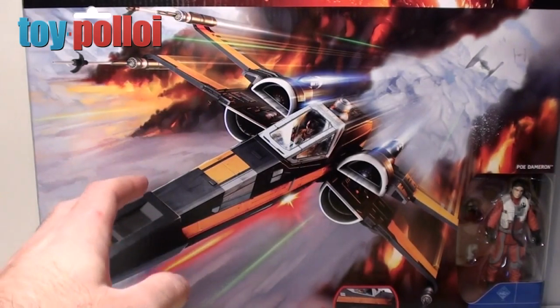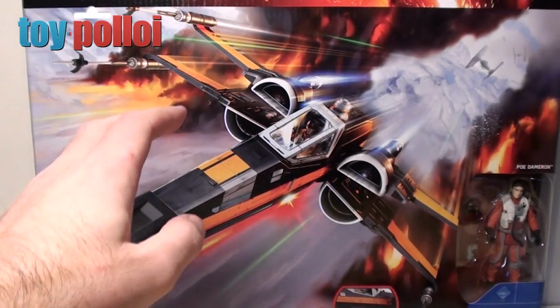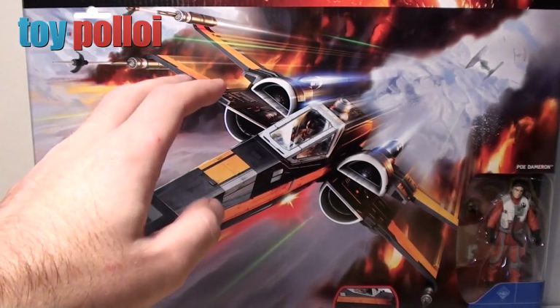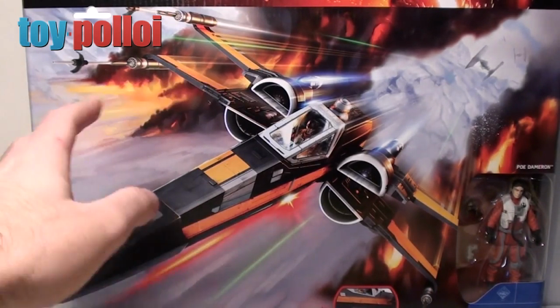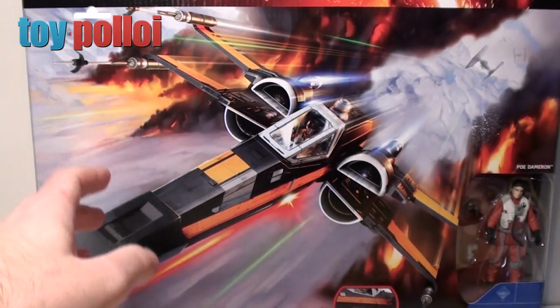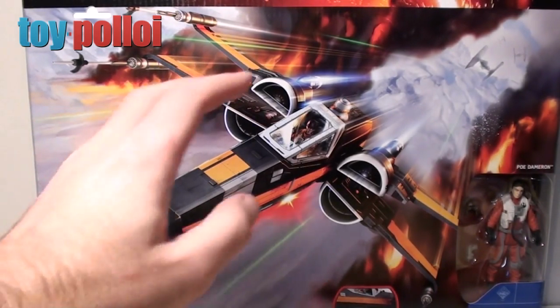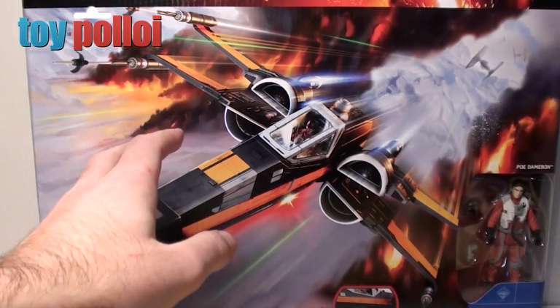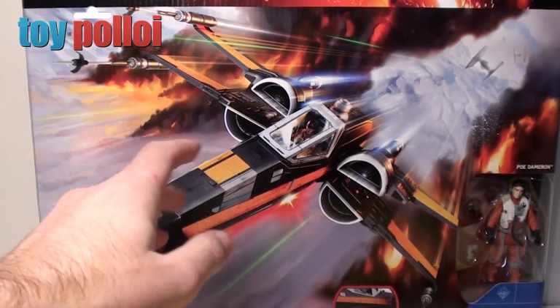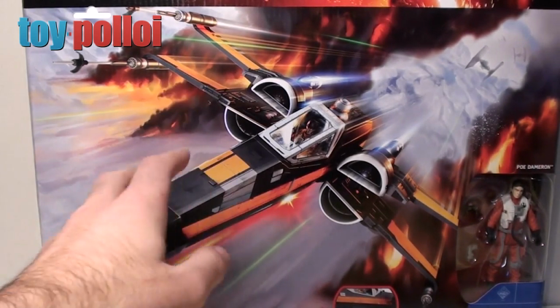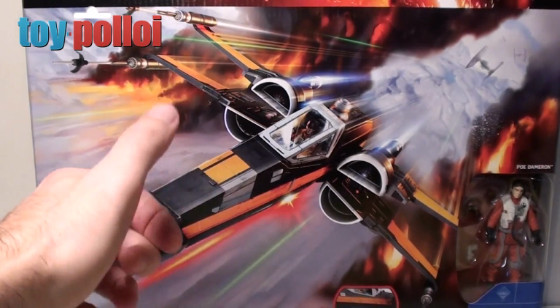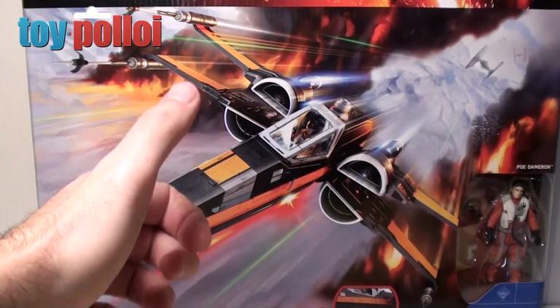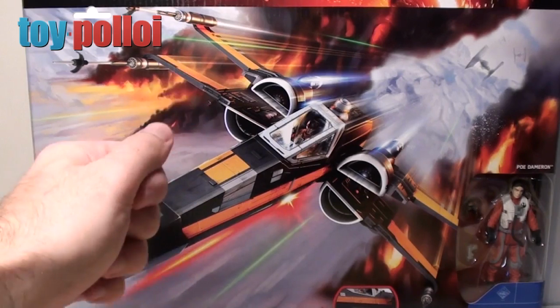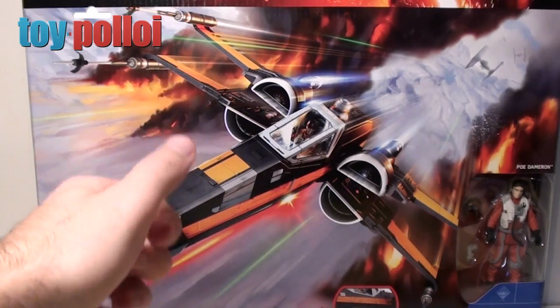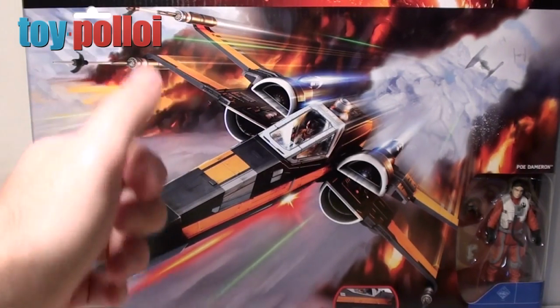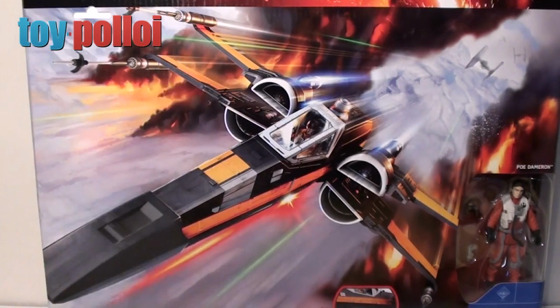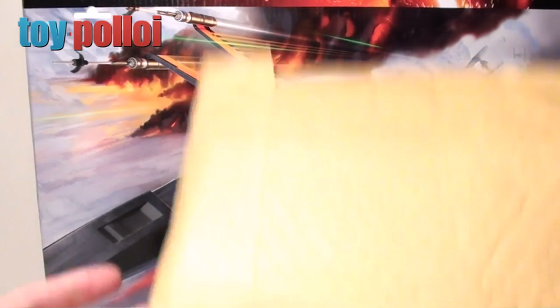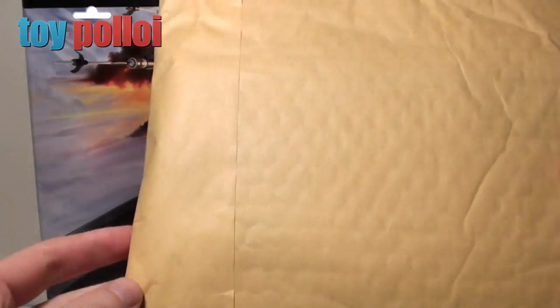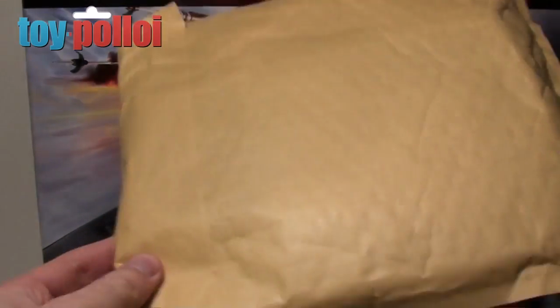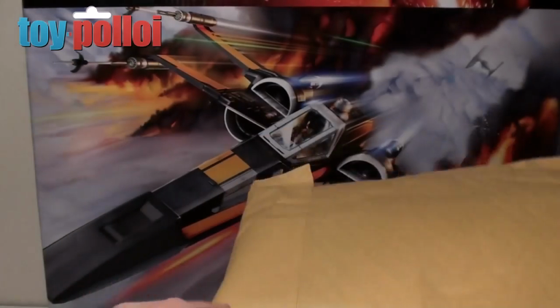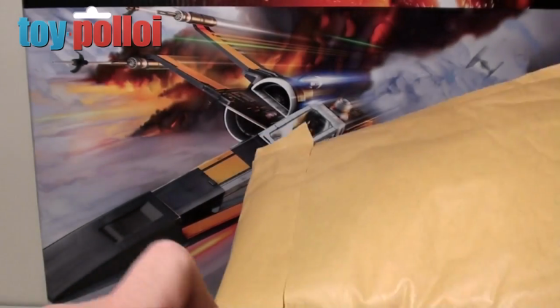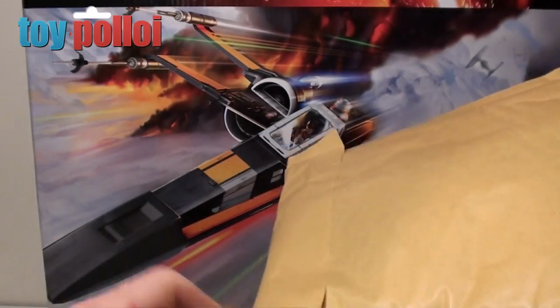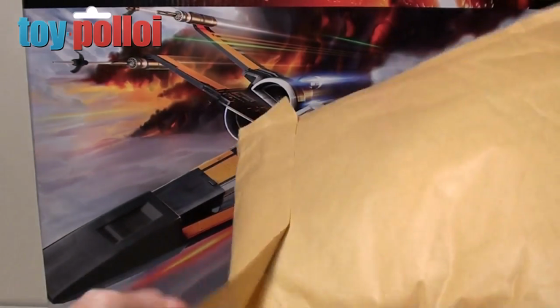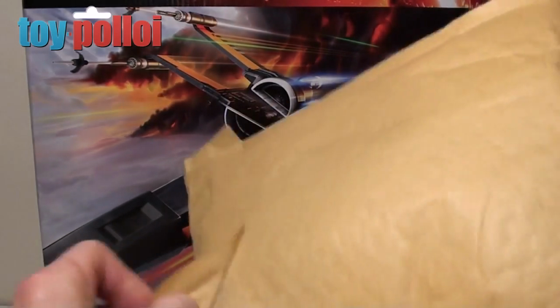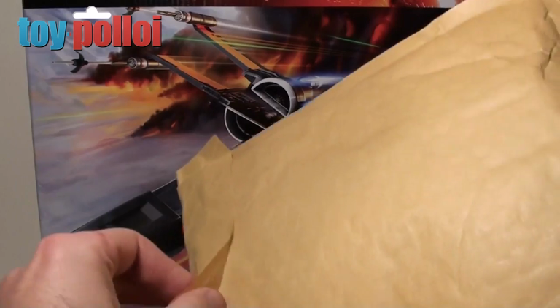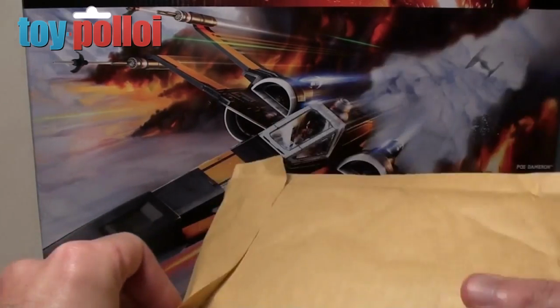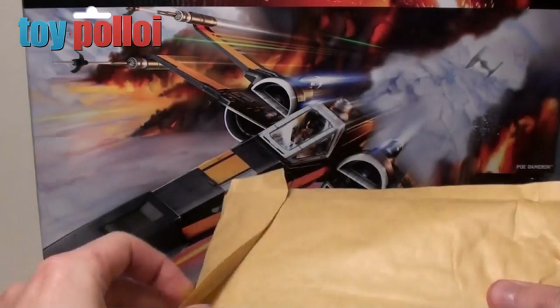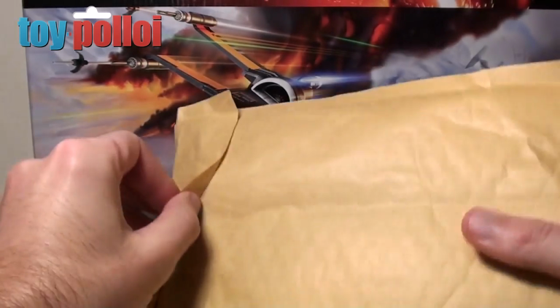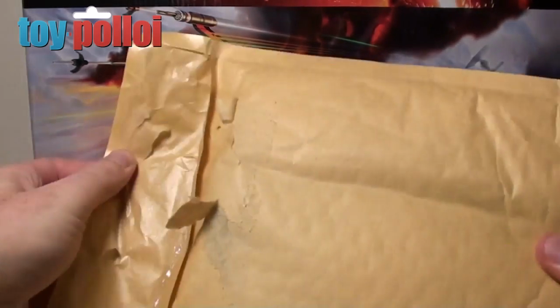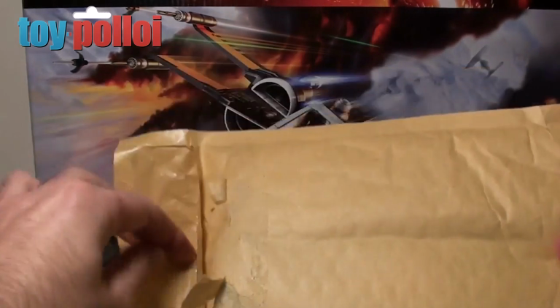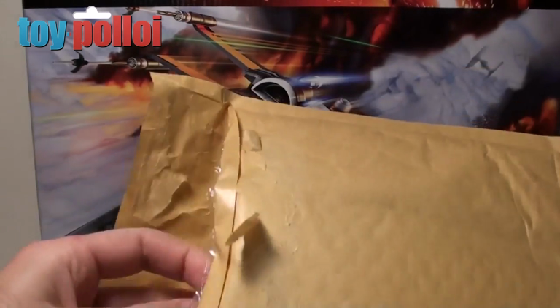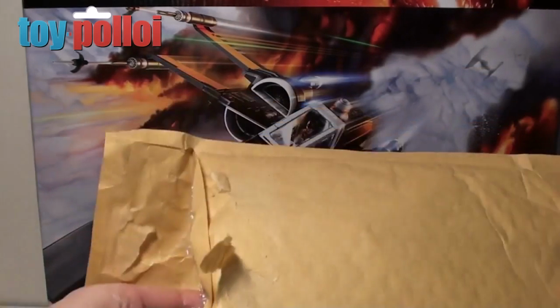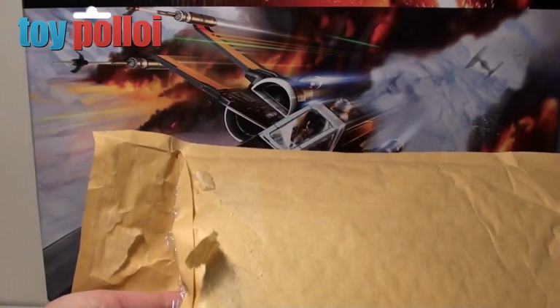The fact that the guns were all bent, and on the one that I have here, if you open the wings one of the guns fell off. So let's open this envelope and see what Hasbro have sent me.